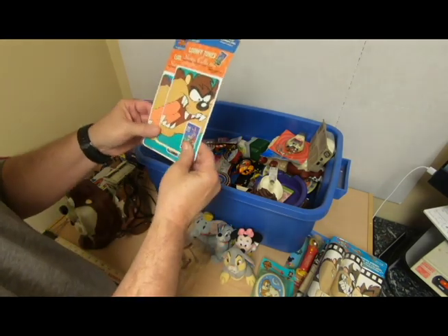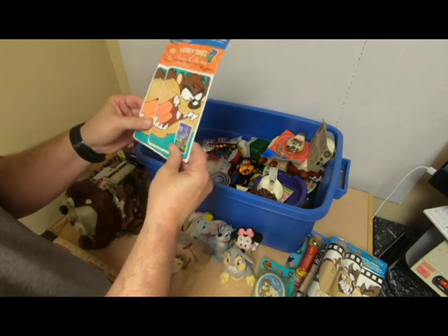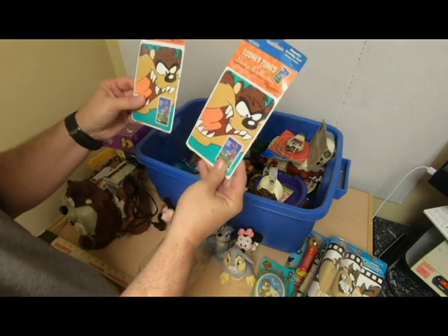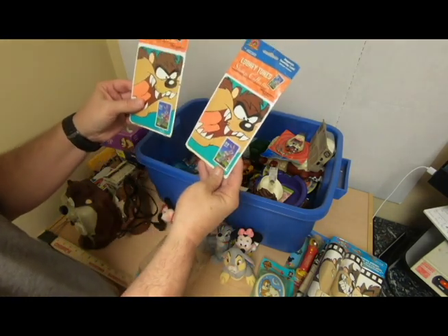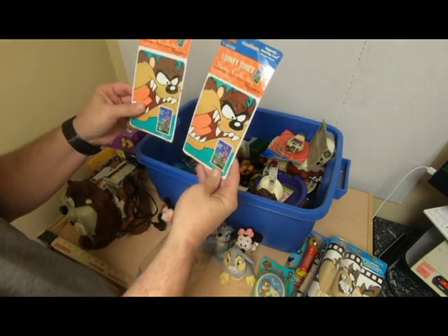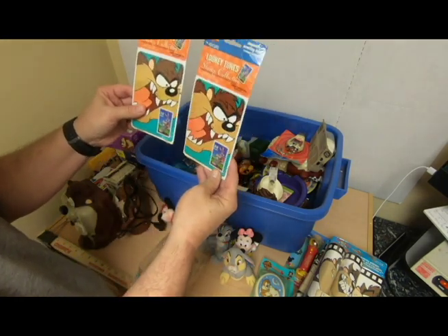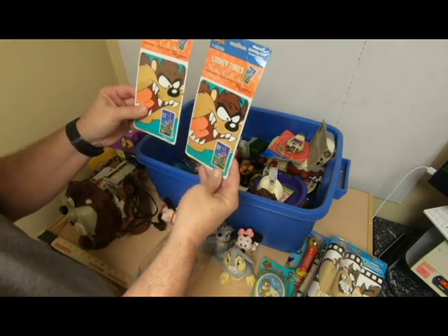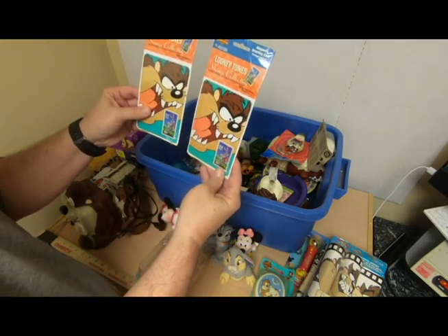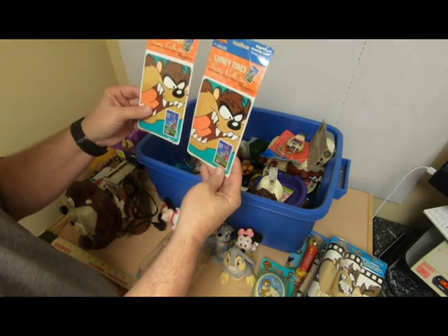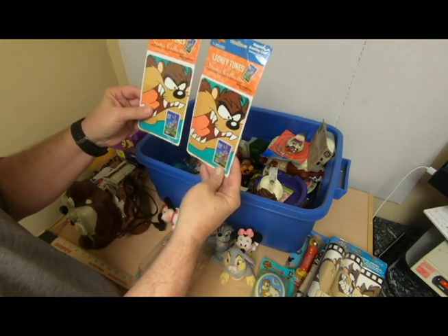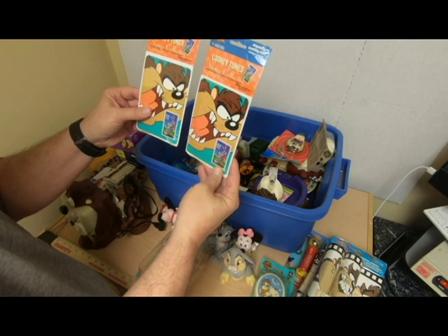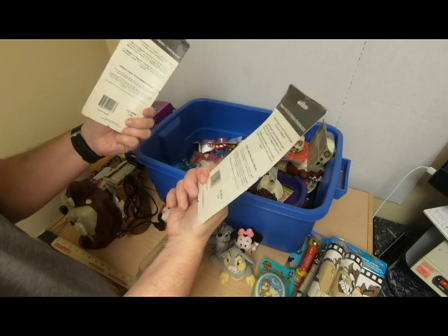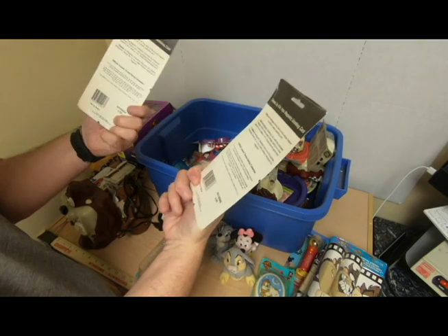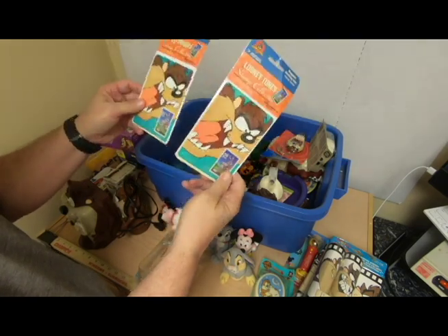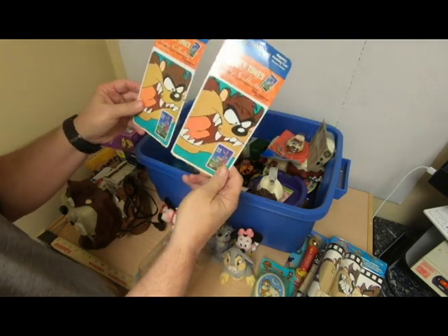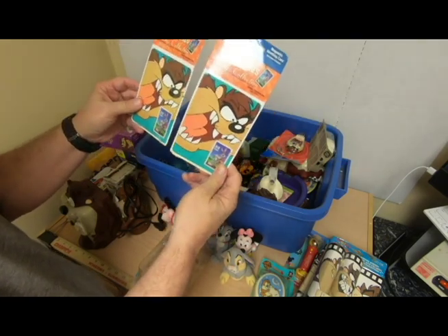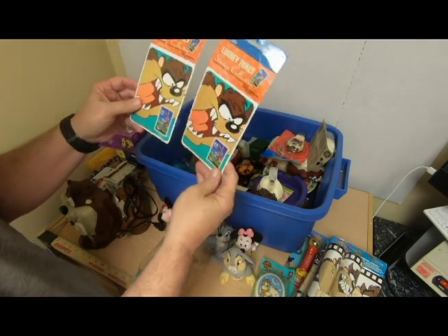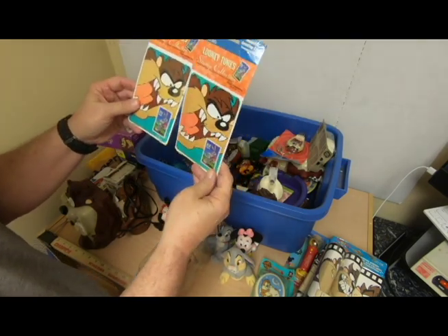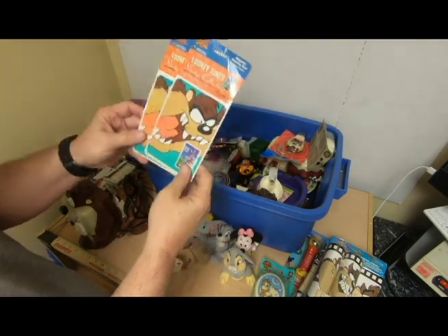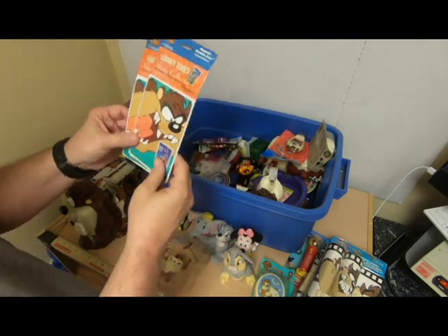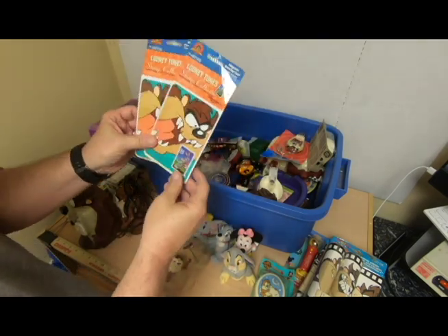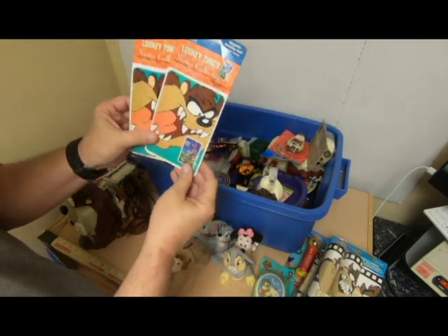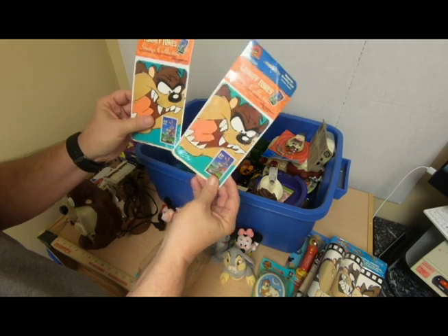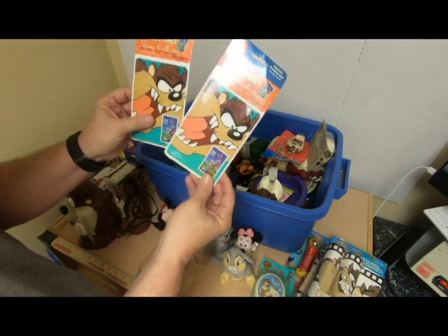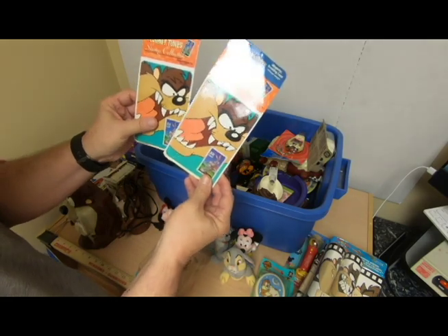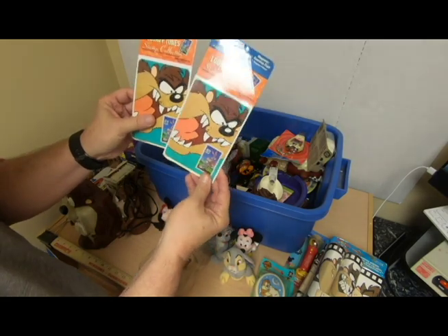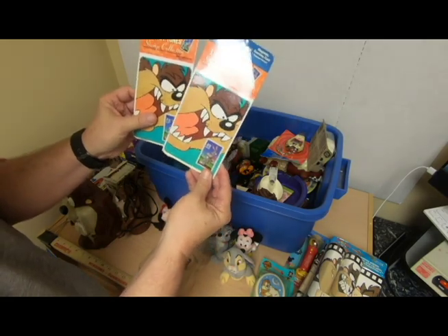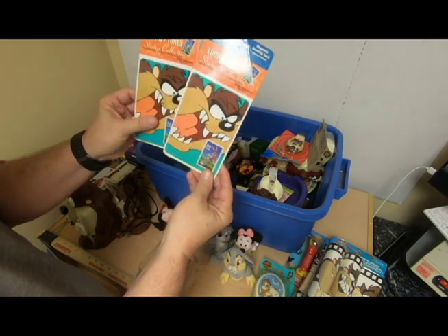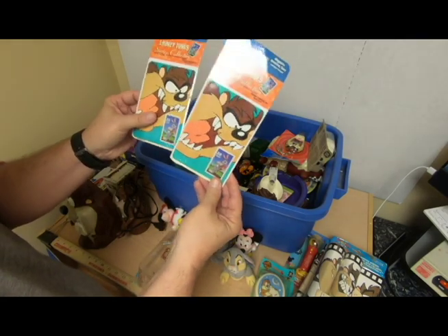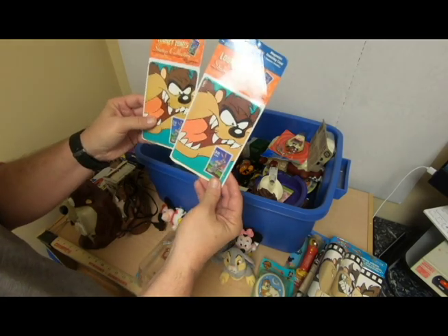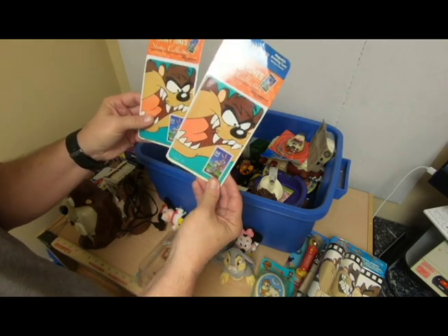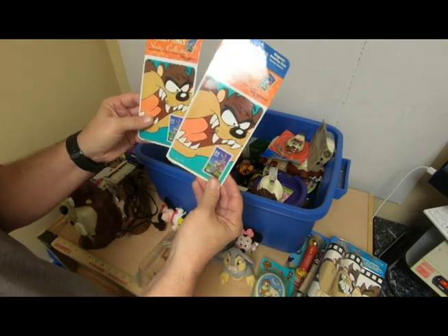Looney Tunes stamp collectibles — that's pretty cool. Magnetic greeting card, envelope included. I'll have to certainly look those up. You know, 32-cent stamps — it gives you an idea of how old they are. What are stamps now, 55 cents?